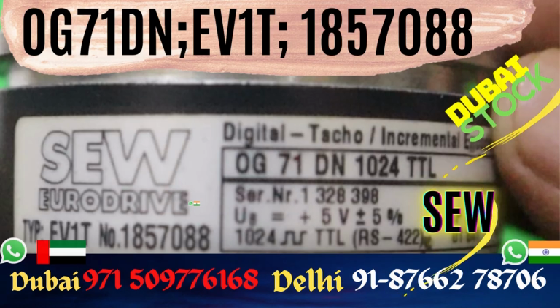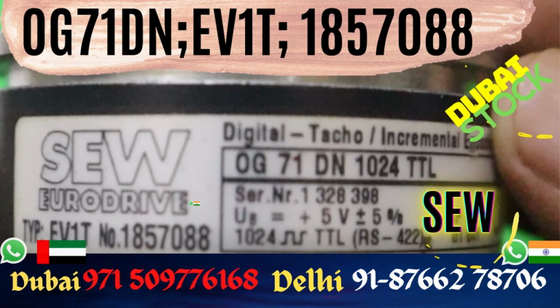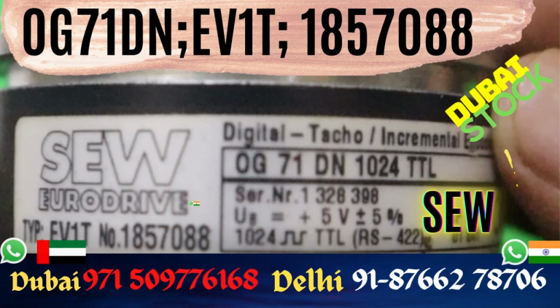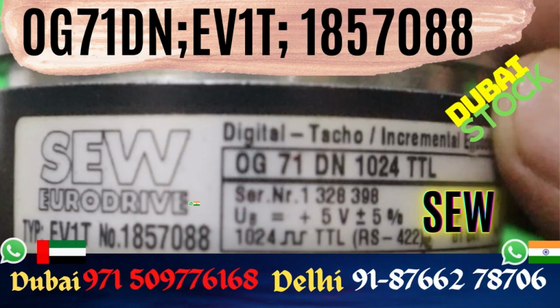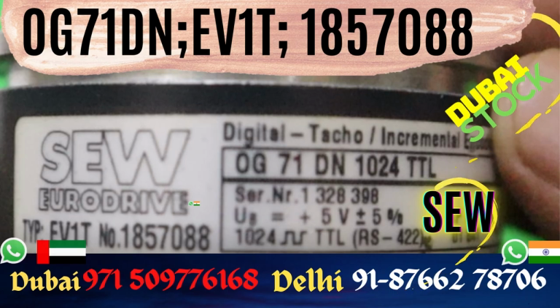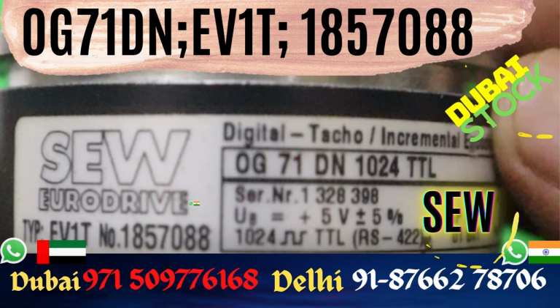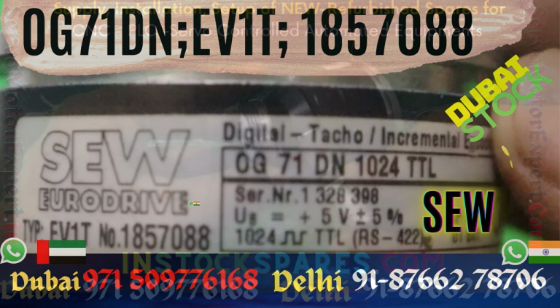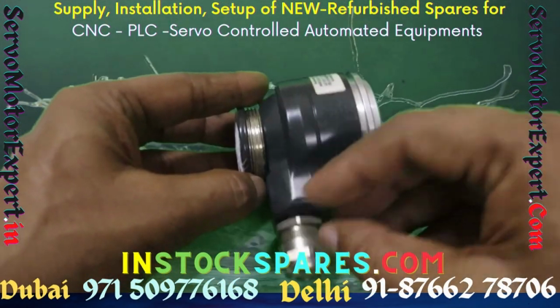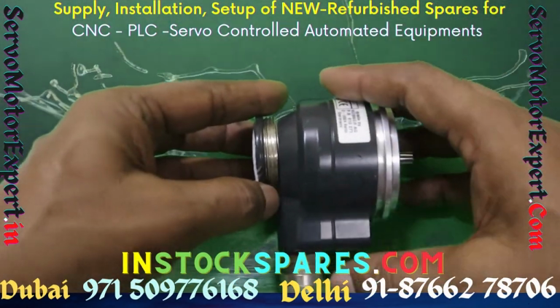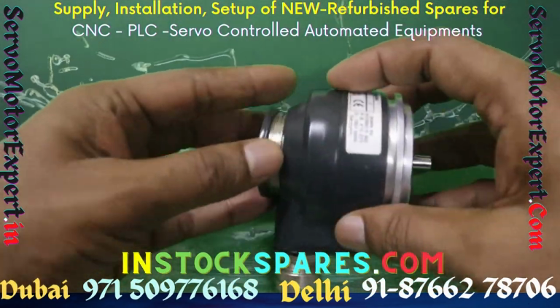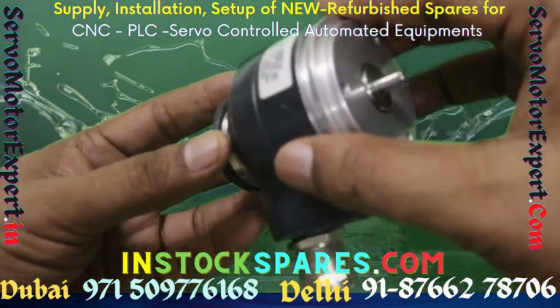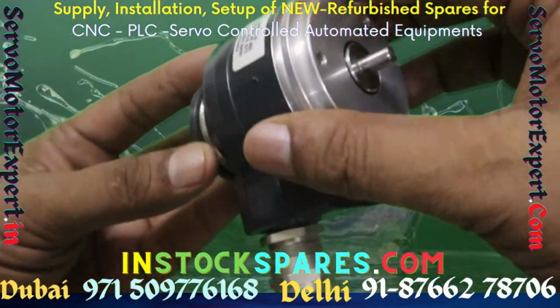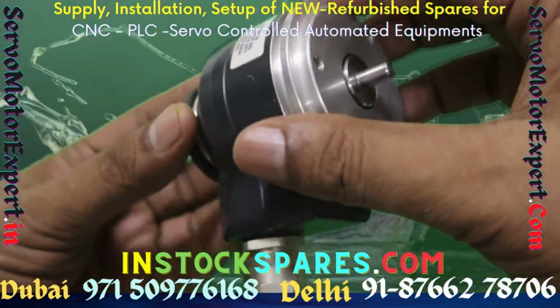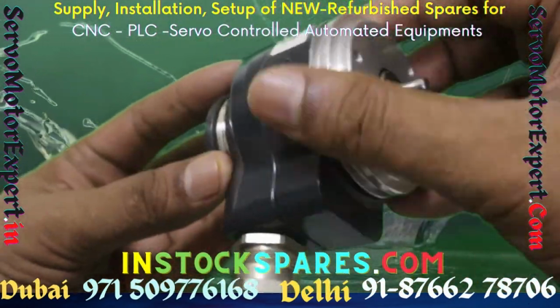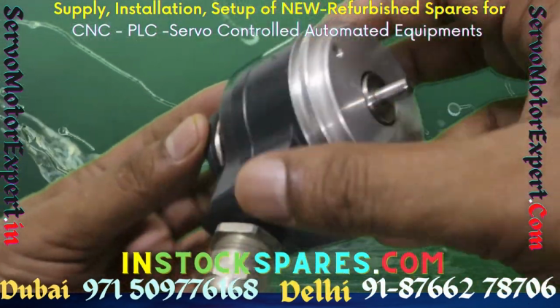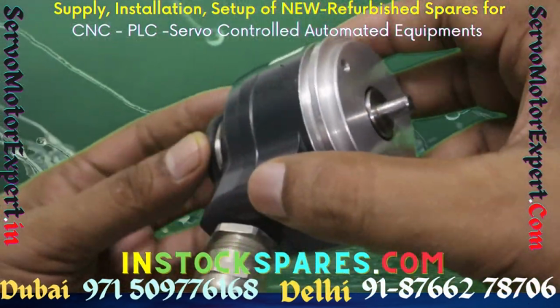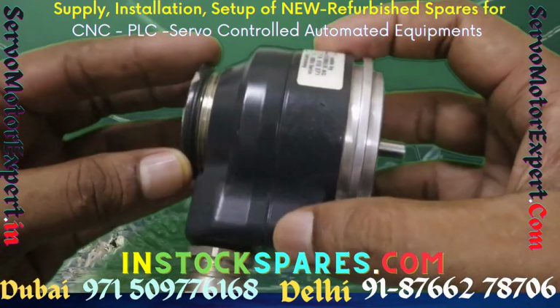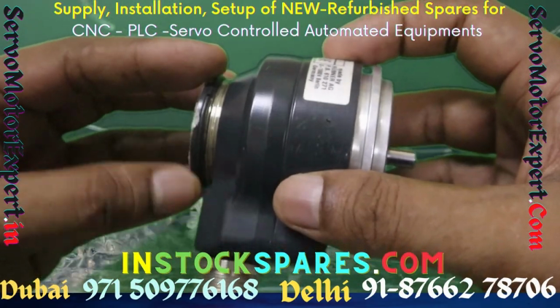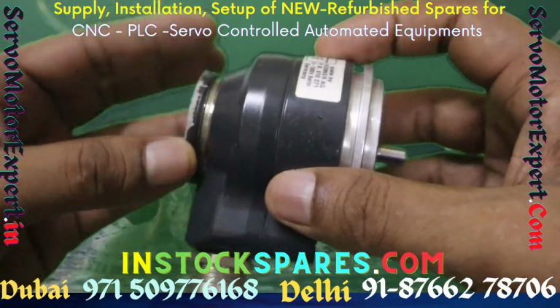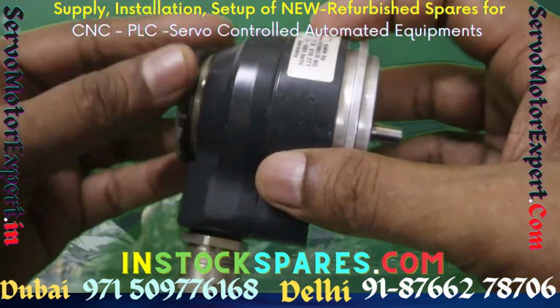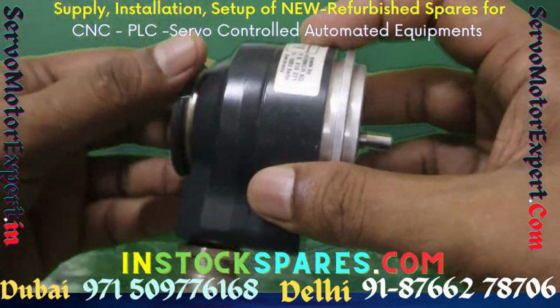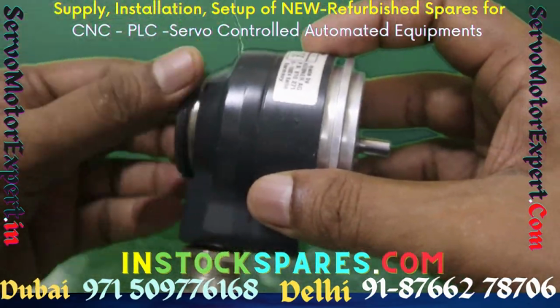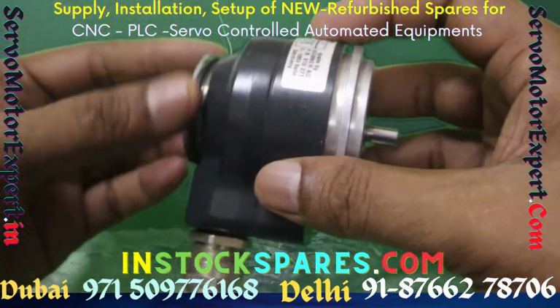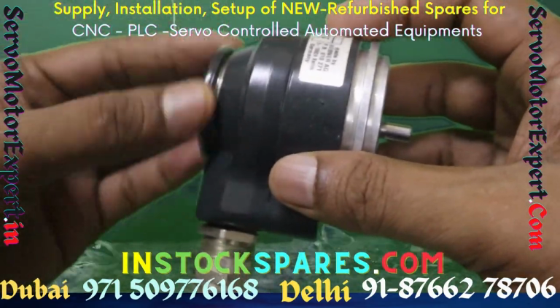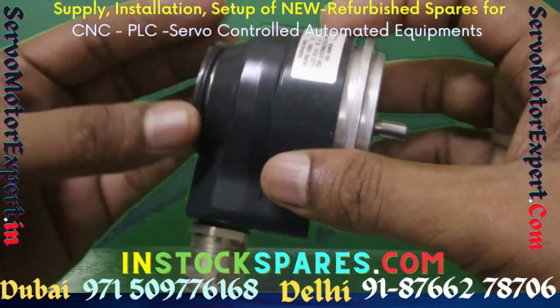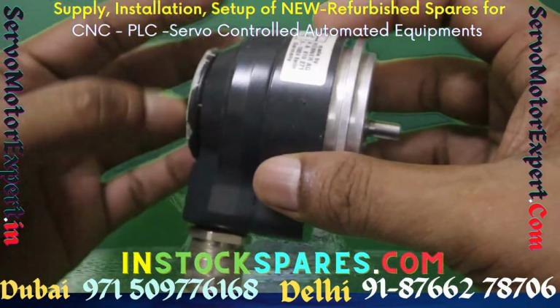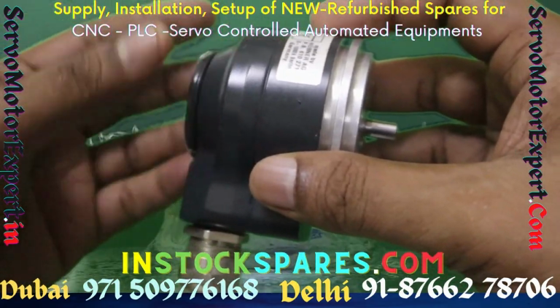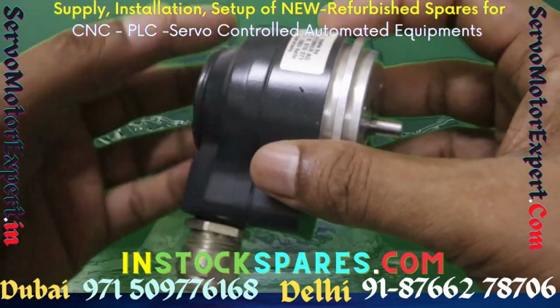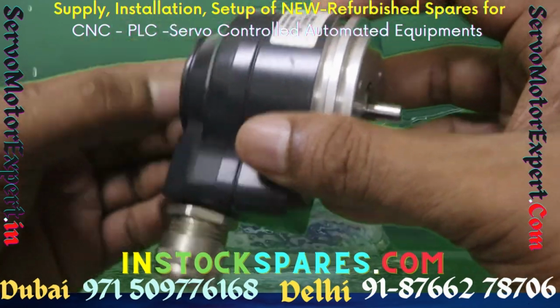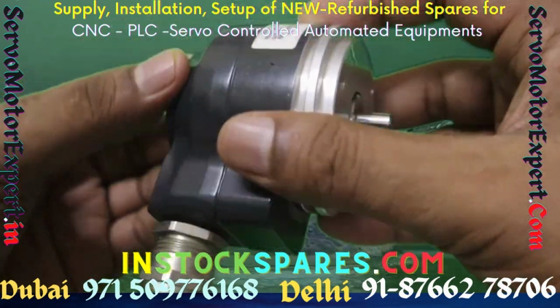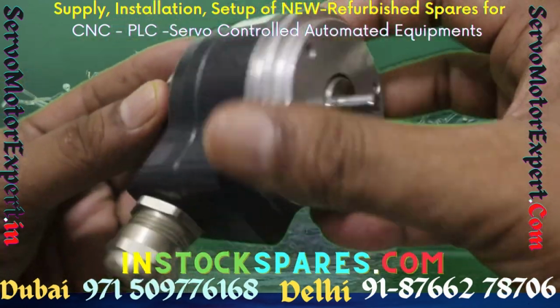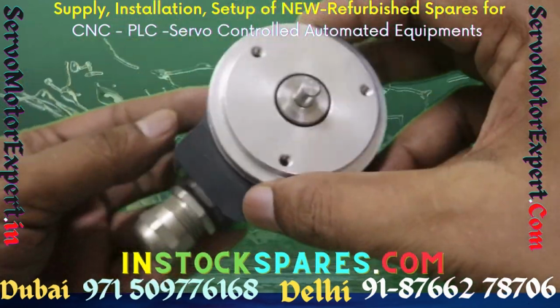If you are looking for TTL encoders, we have them in stock — 1T type, 2T type, EV1P, and EV2T. They are always in our stock. Contact our Delhi or Dubai office to buy the encoder.